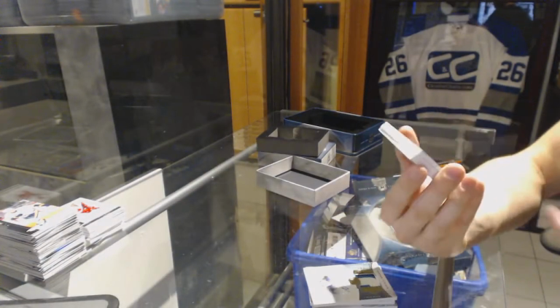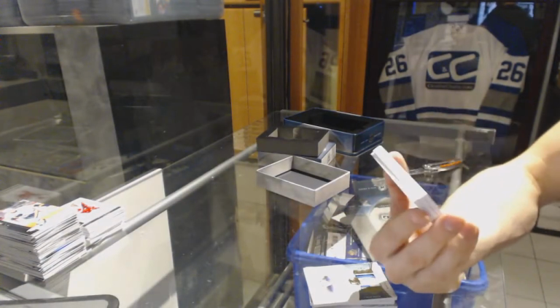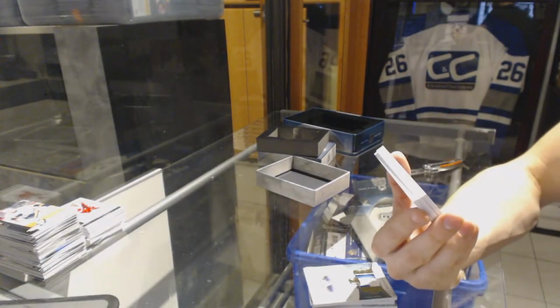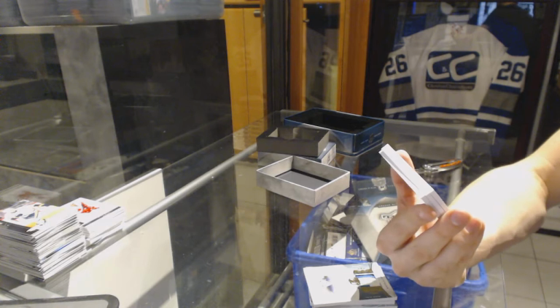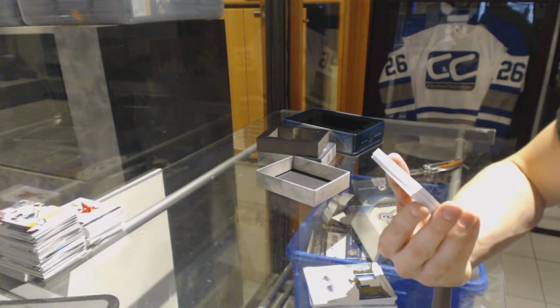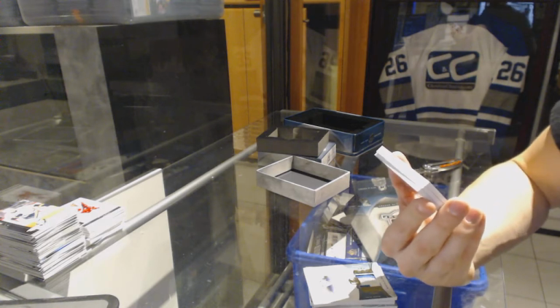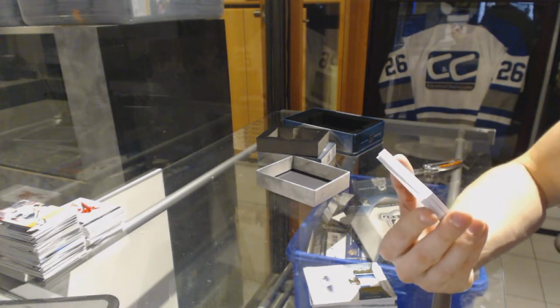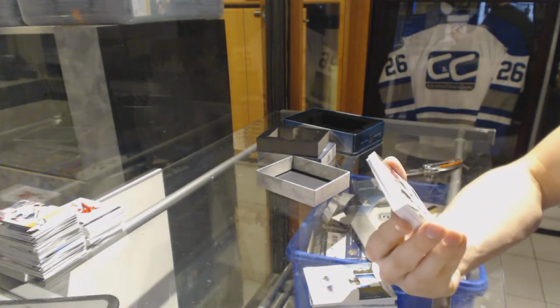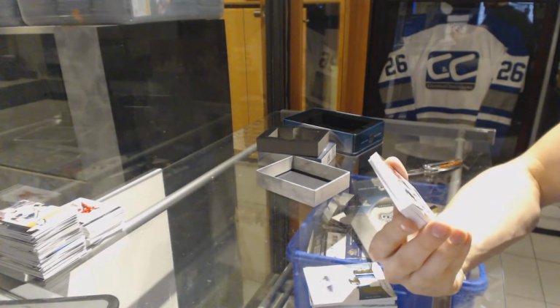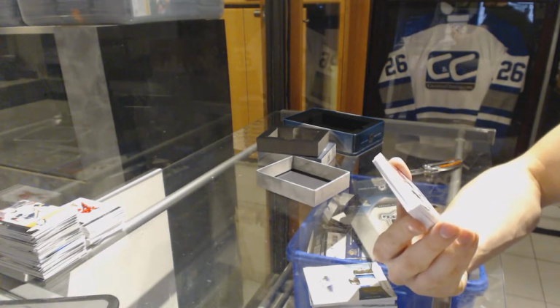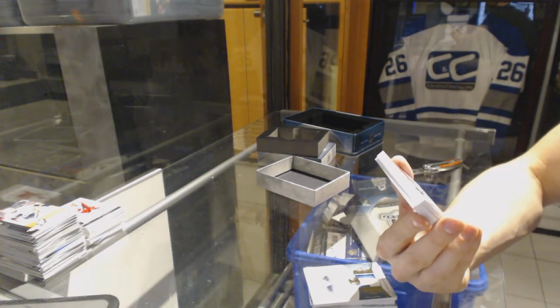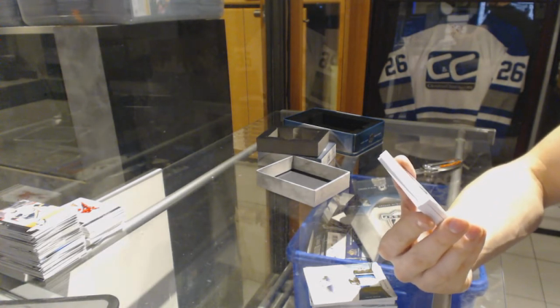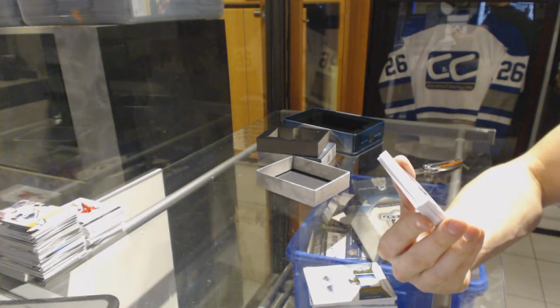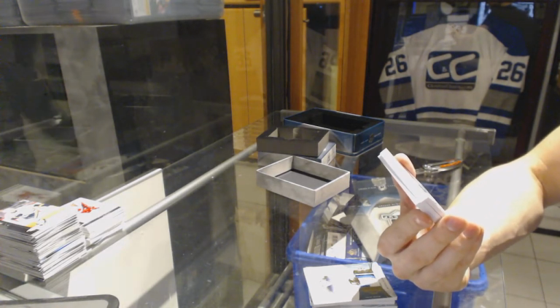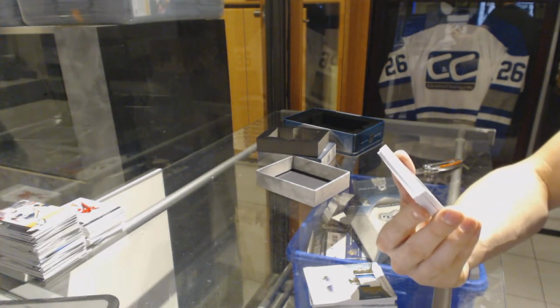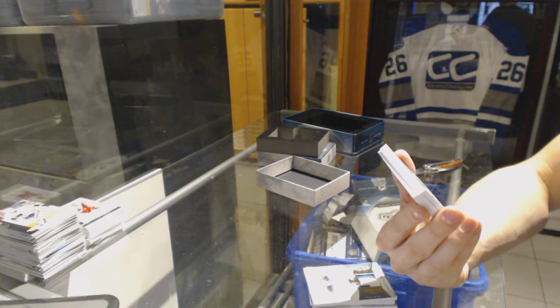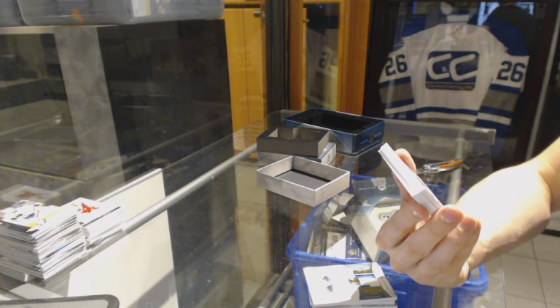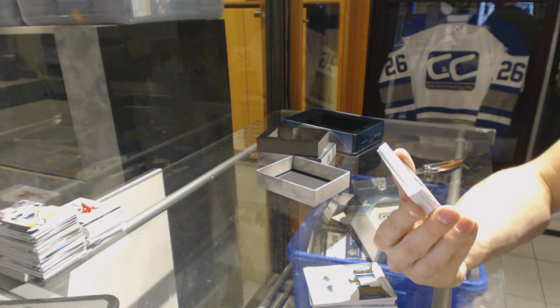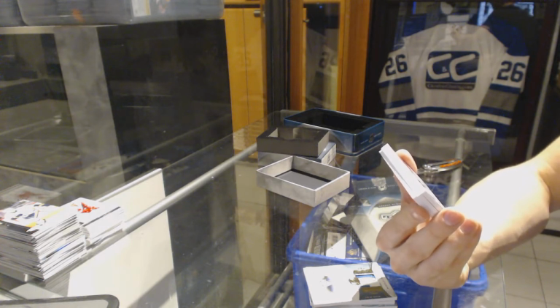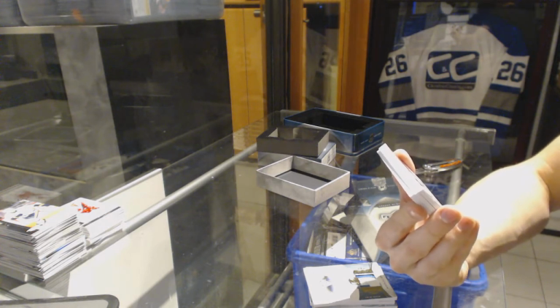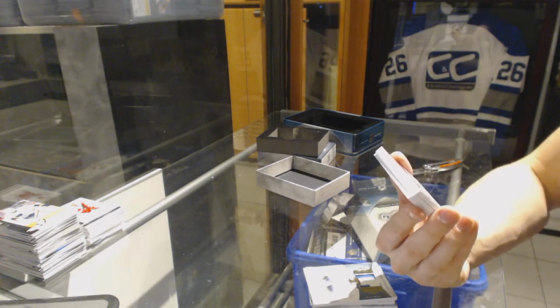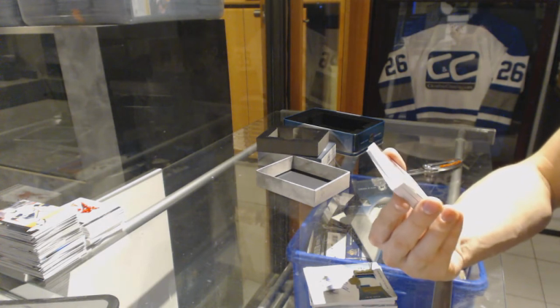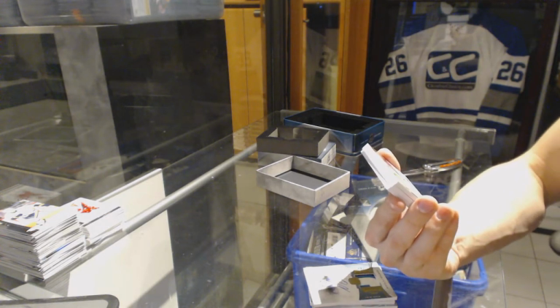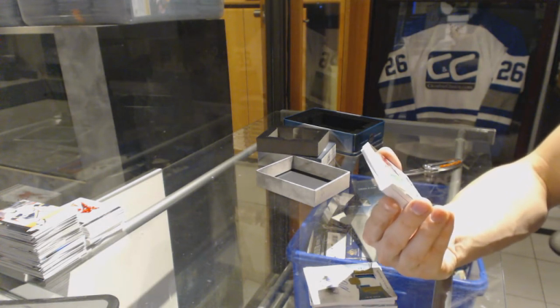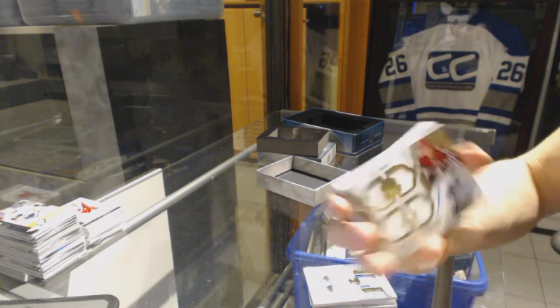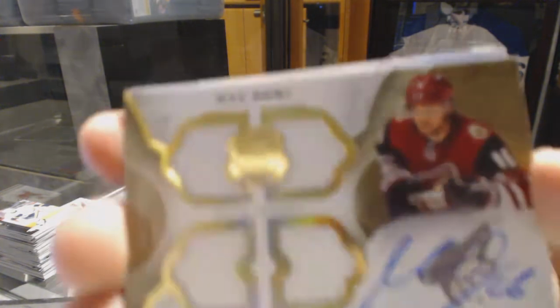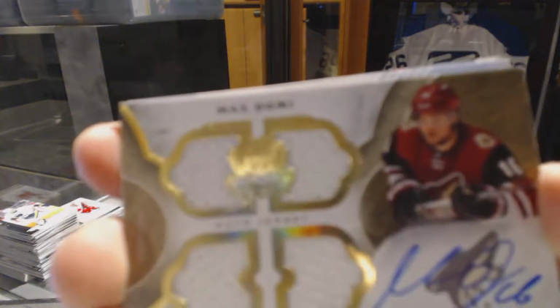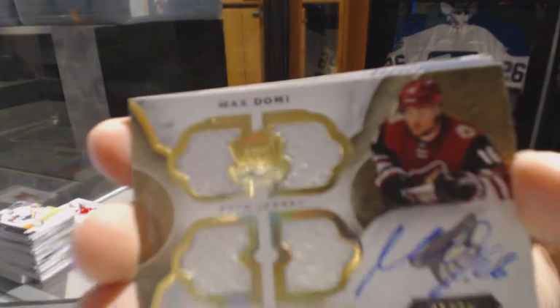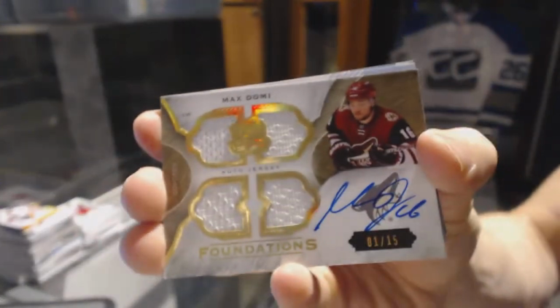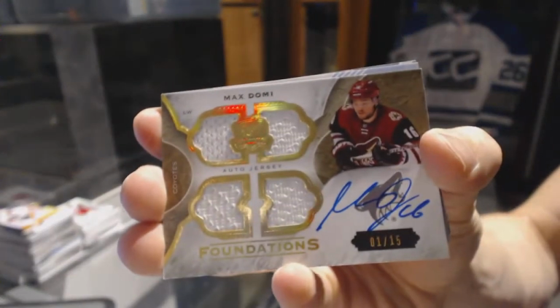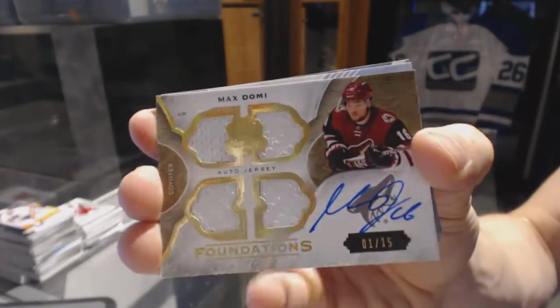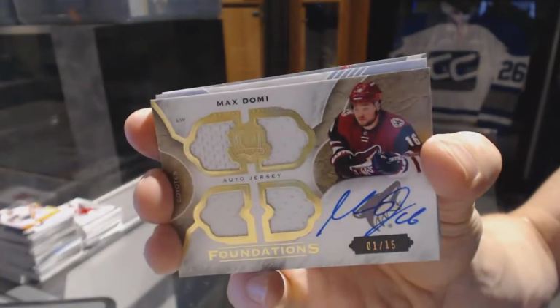We've got a Foundations quad jersey and autograph, number 1 of 15 for the Arizona Coyotes, Max Domi.